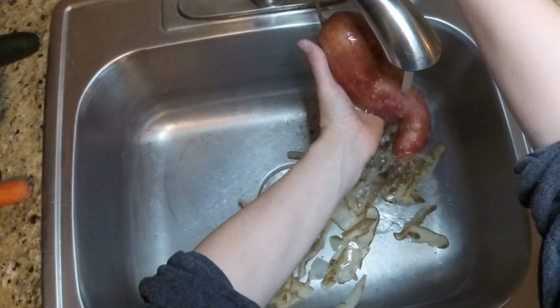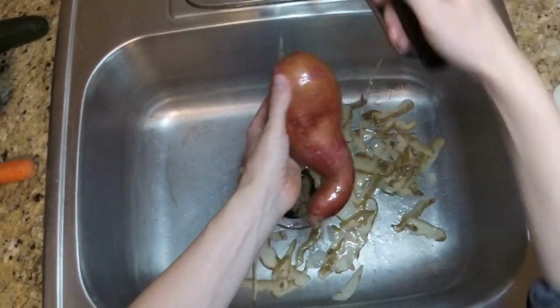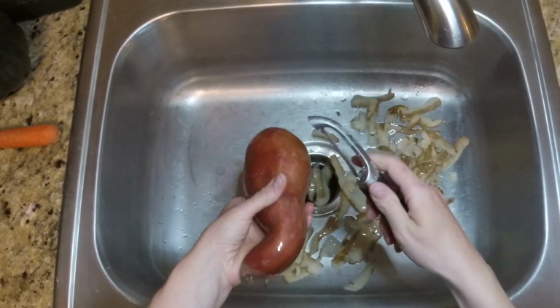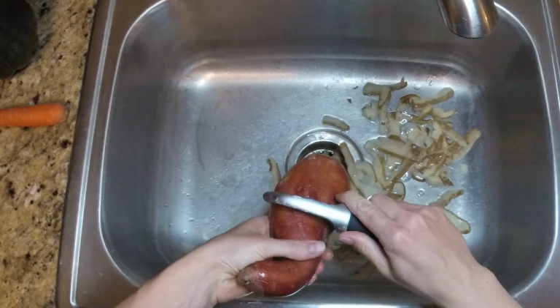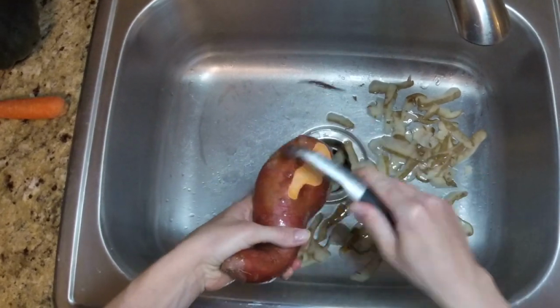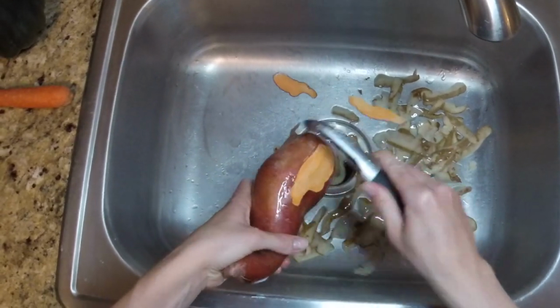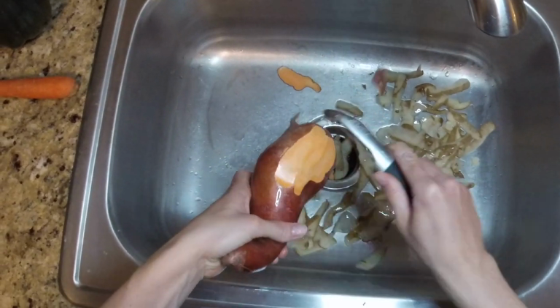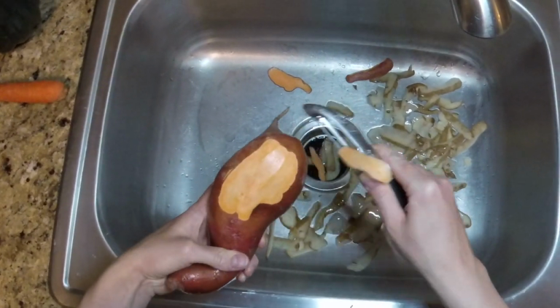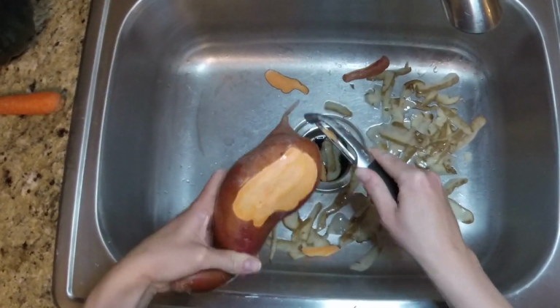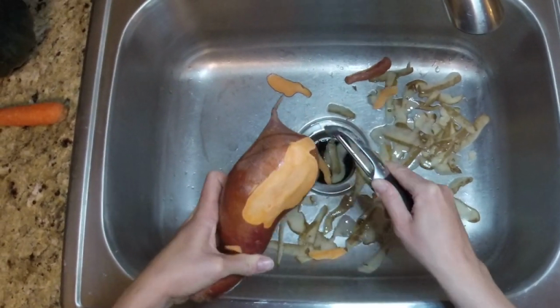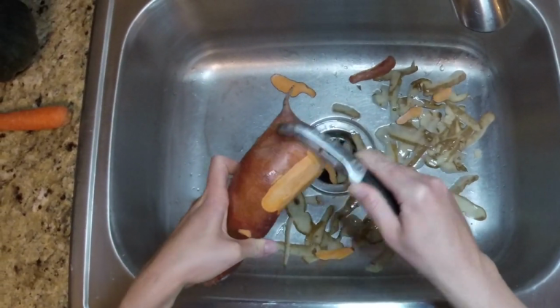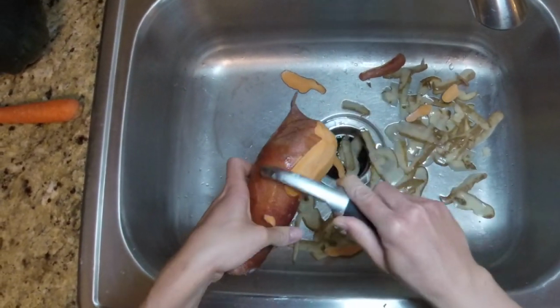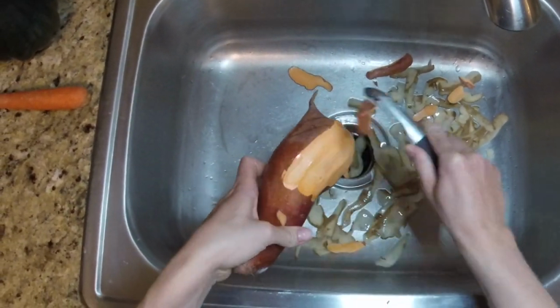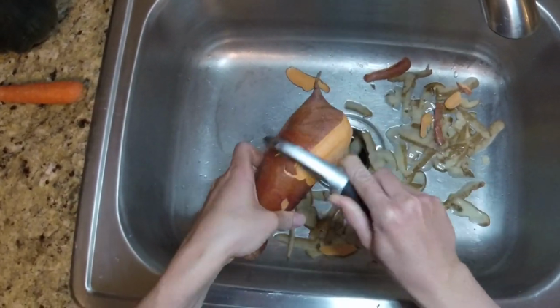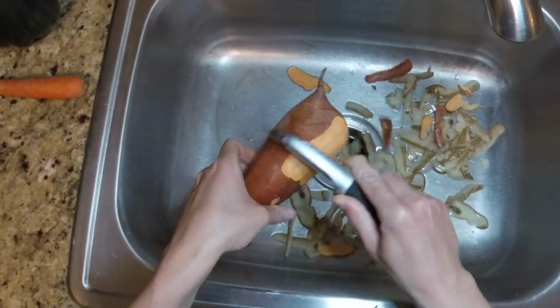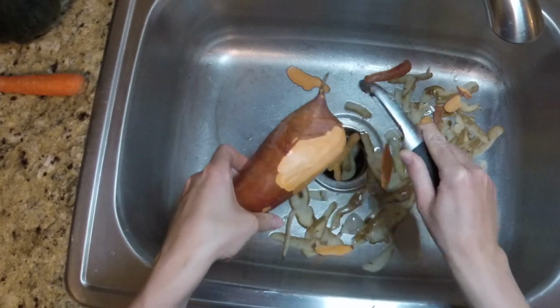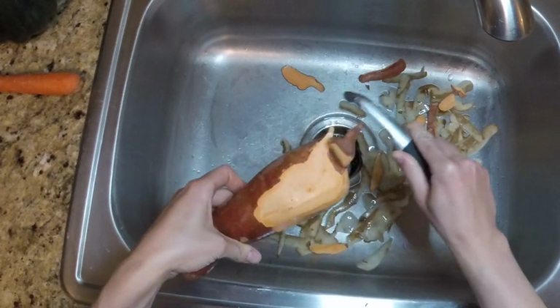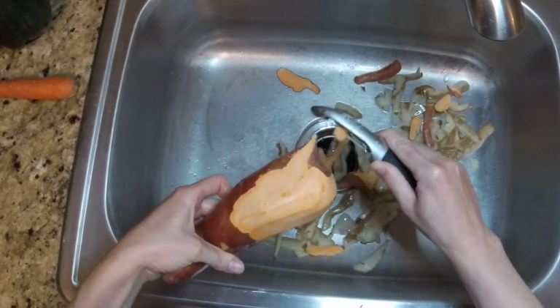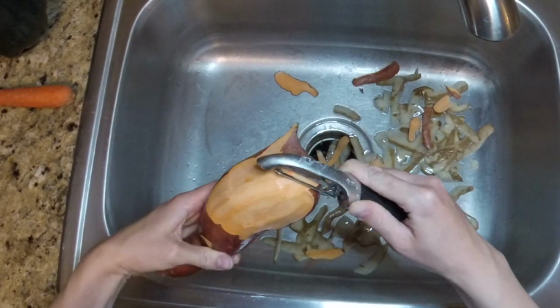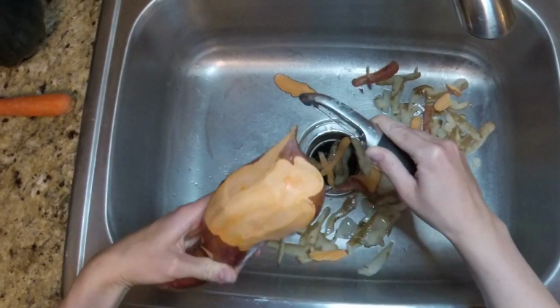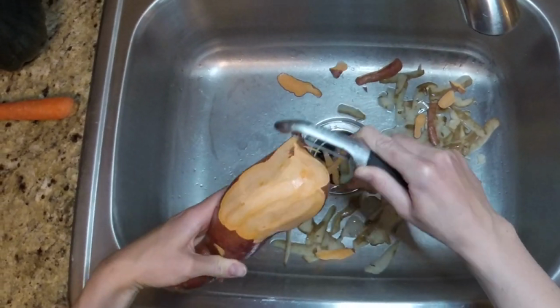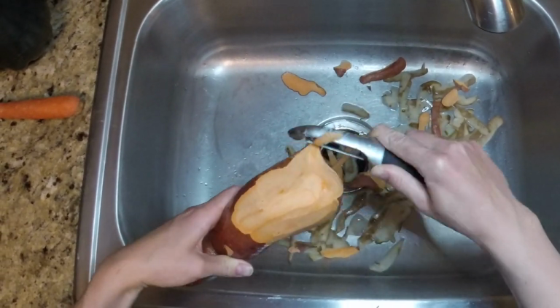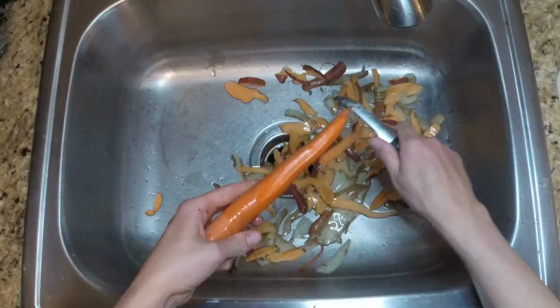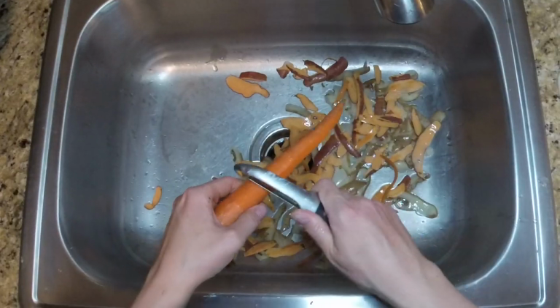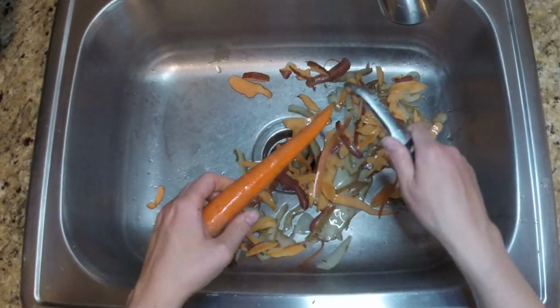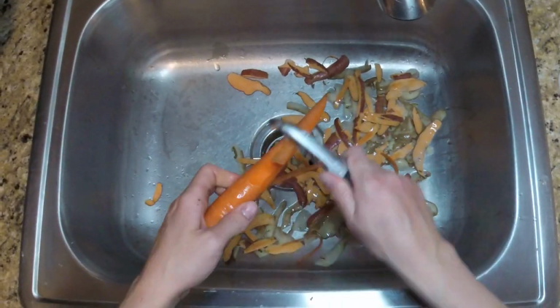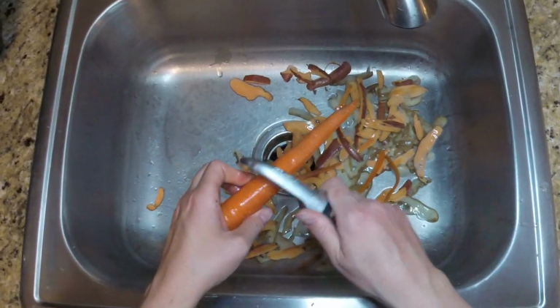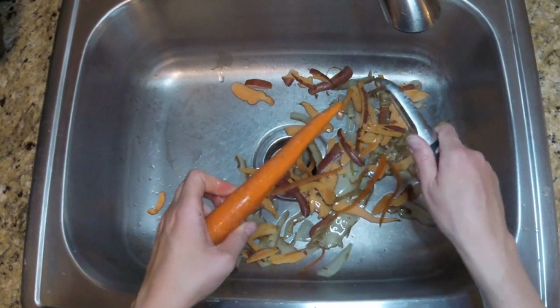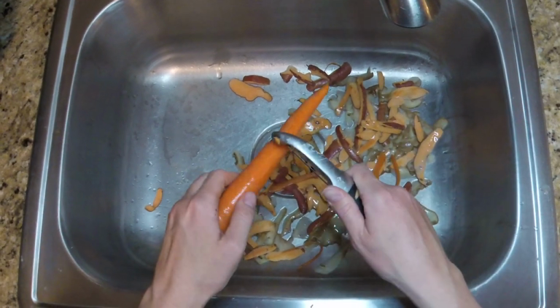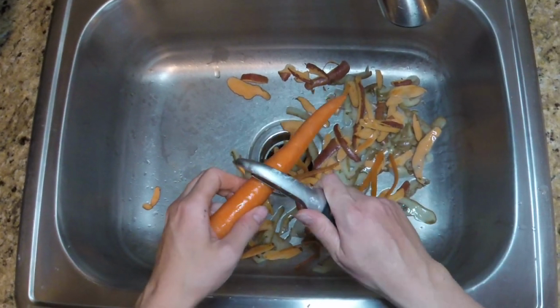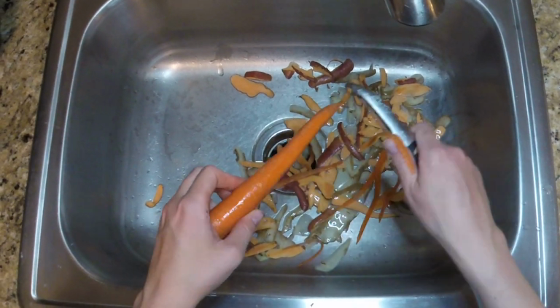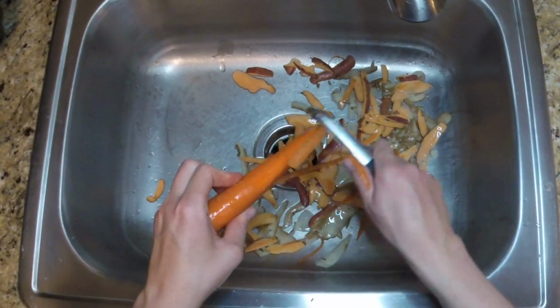Besides working really well, this peeler is also easy to grip because it's more appropriate to the shape of your hand, and it can reach misshapen areas, as is seen with the two potato examples. And after working so great, it can safely be run through the dishwasher and used again and again.